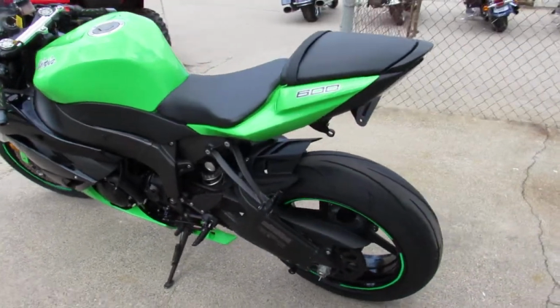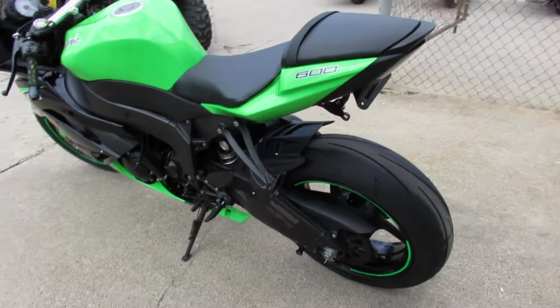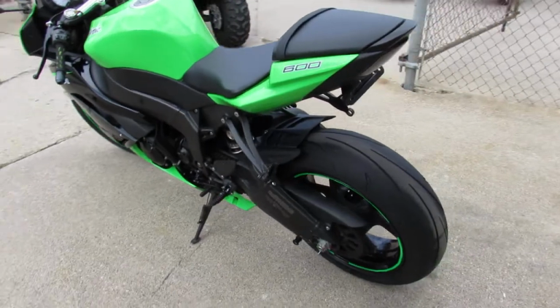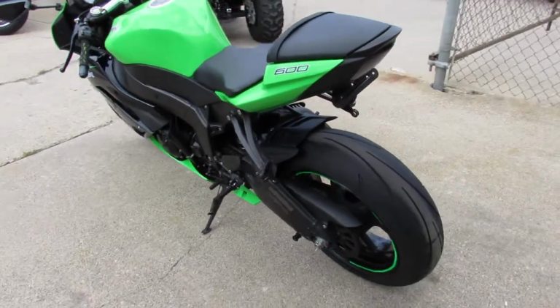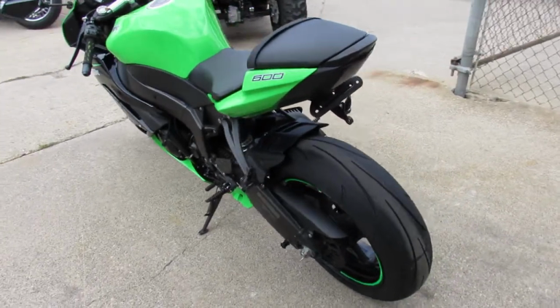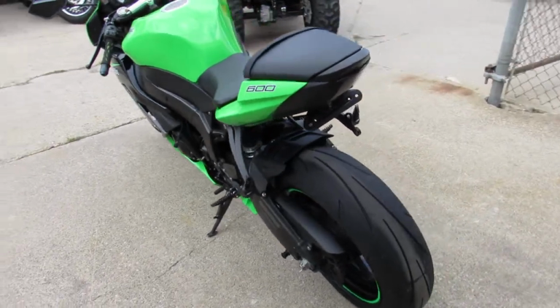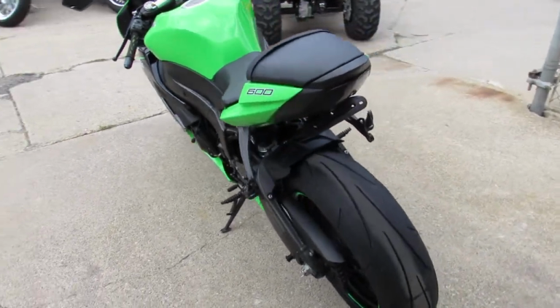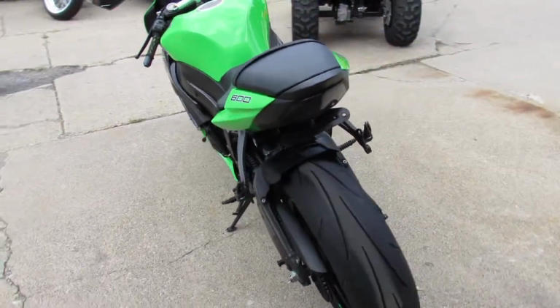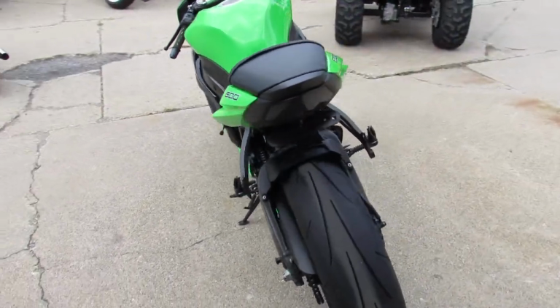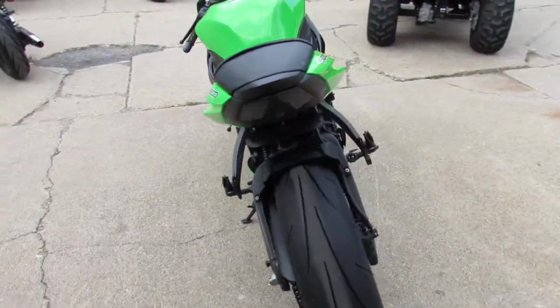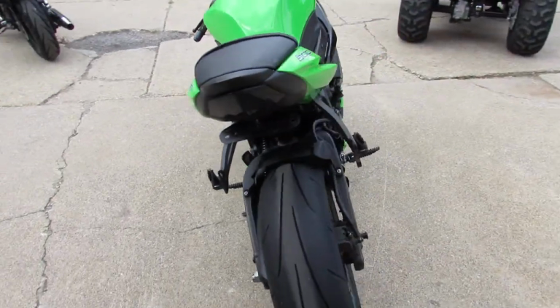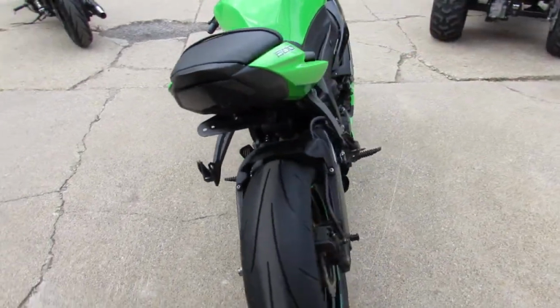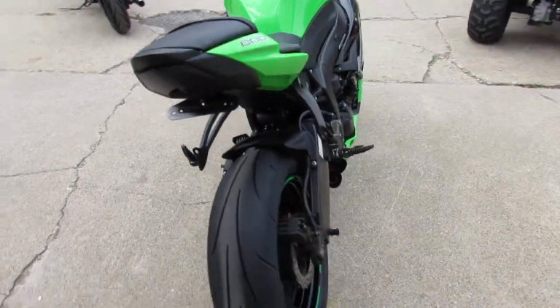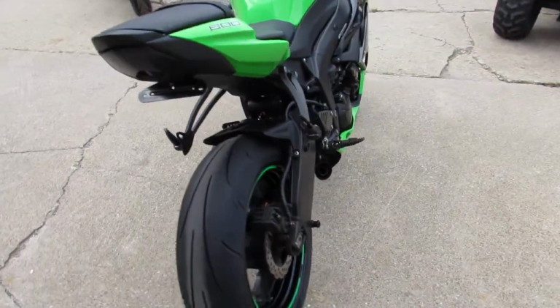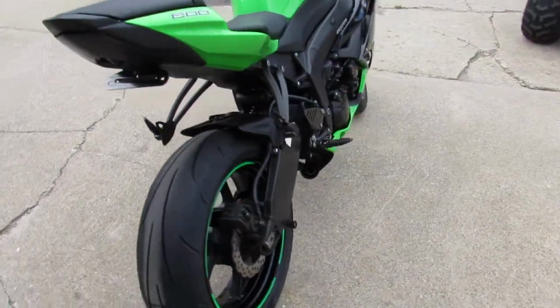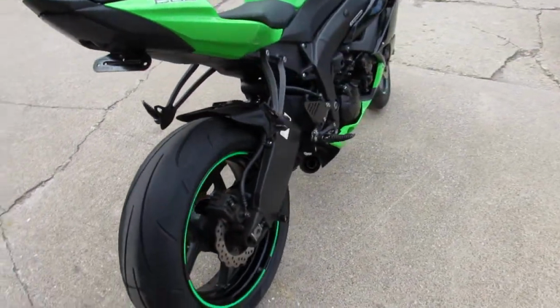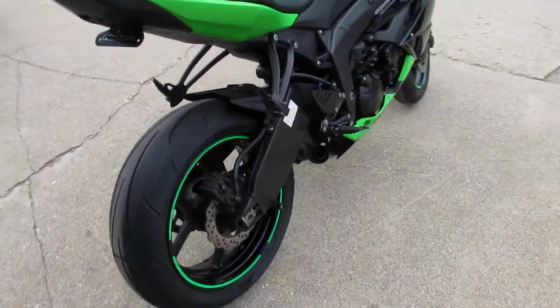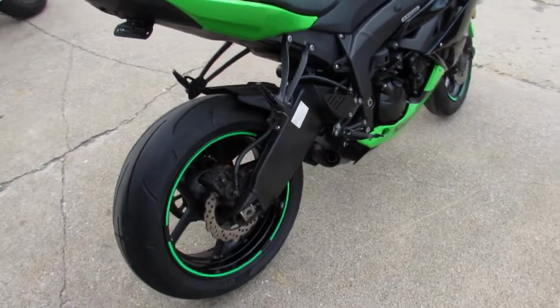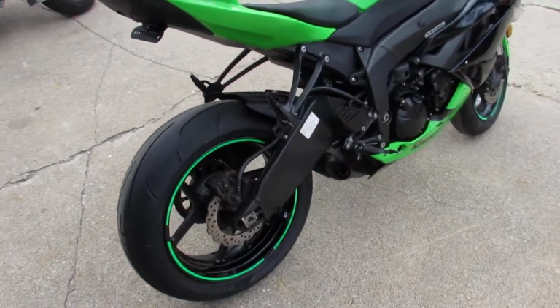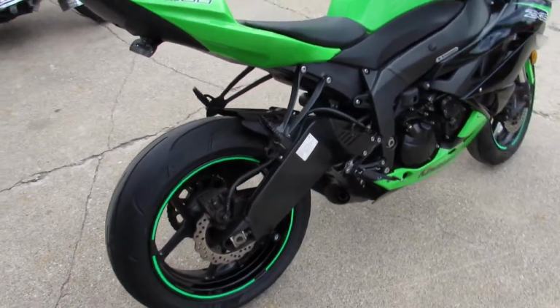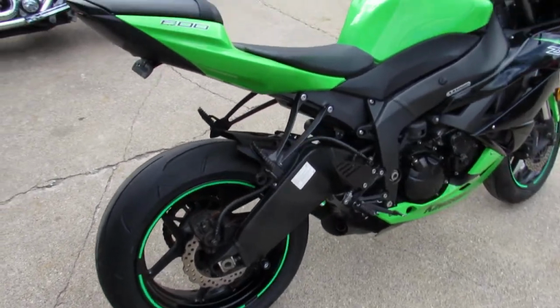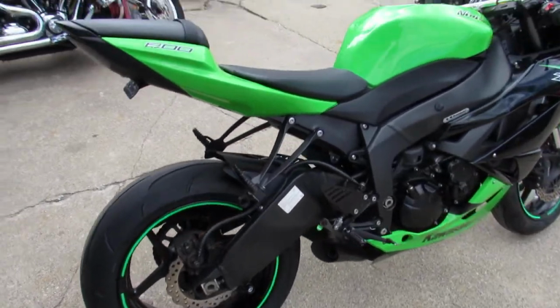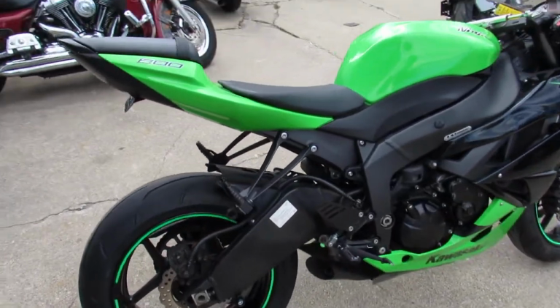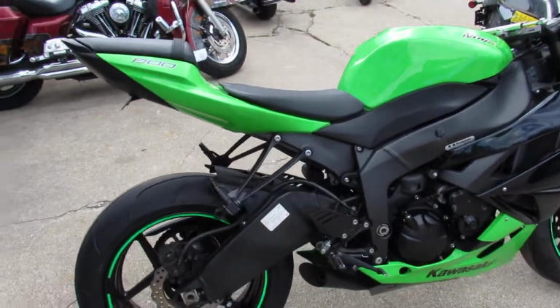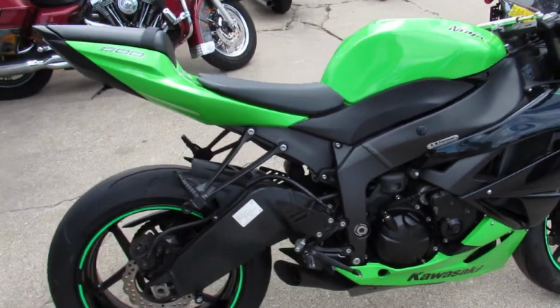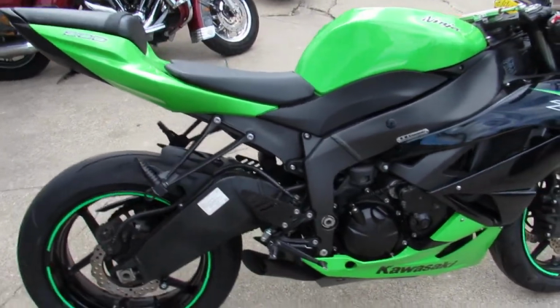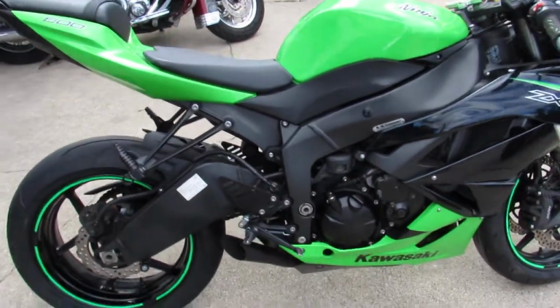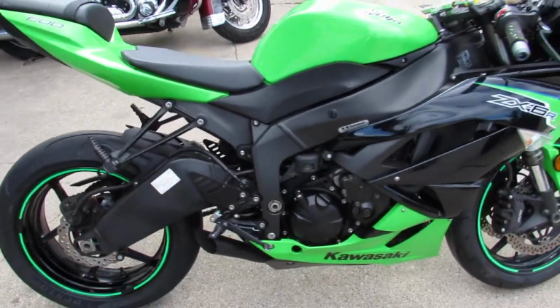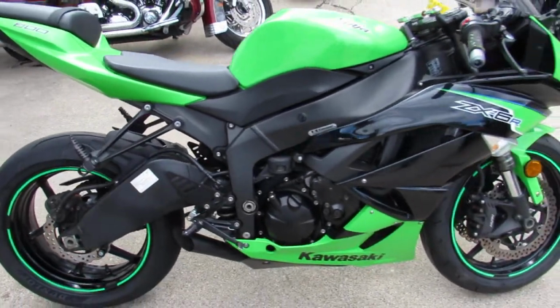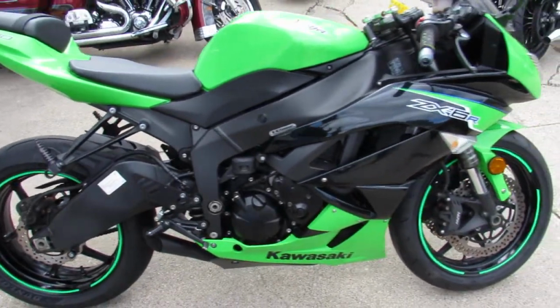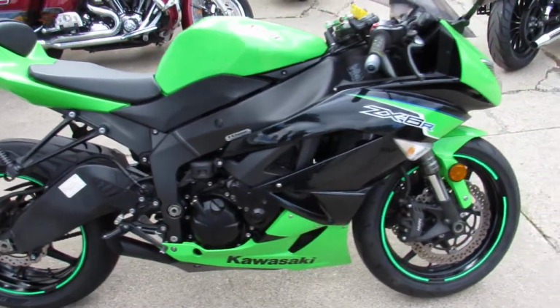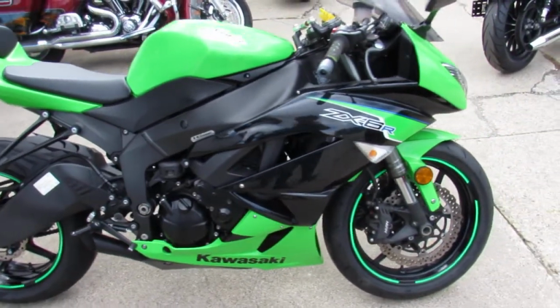This comes in the racing green, and we got this thing priced right at $7,599. It's got the megaphone exhaust, fender eliminator kit, integrated LED turn signals, and the rear spindles. This thing's loaded up.